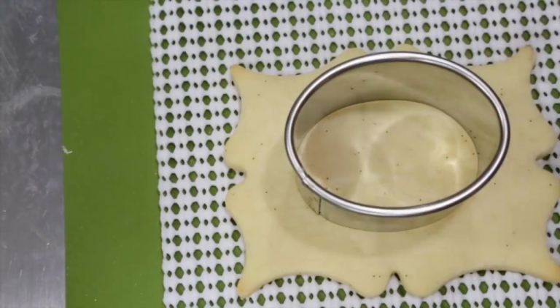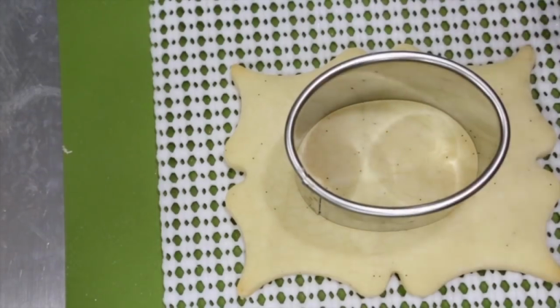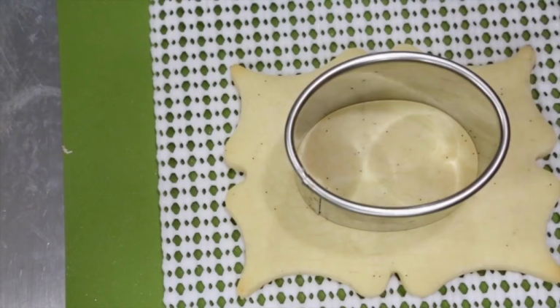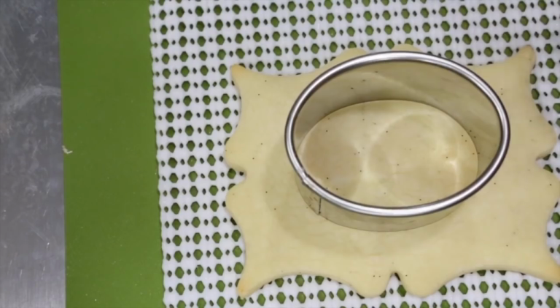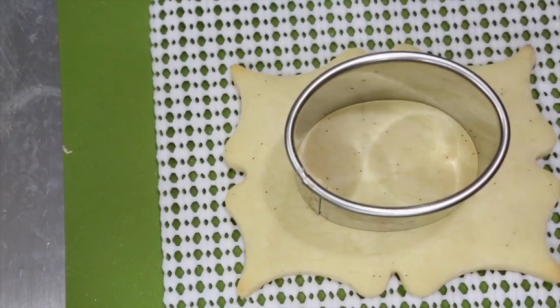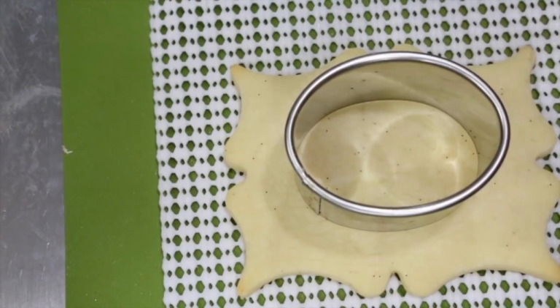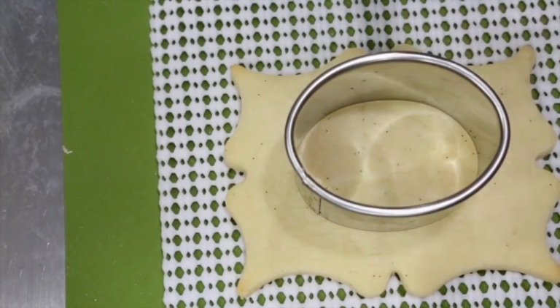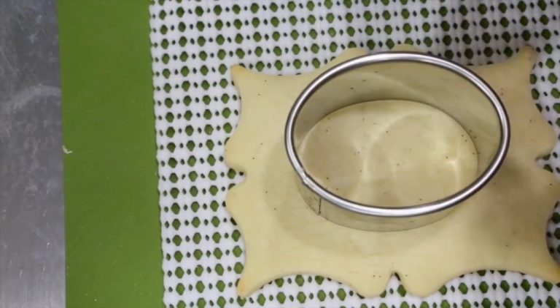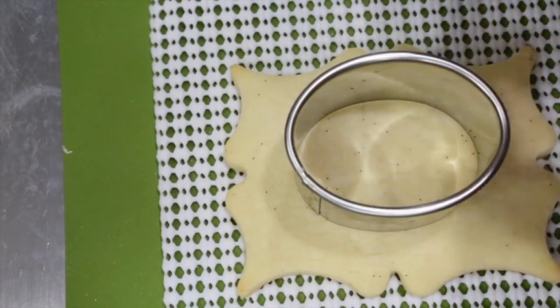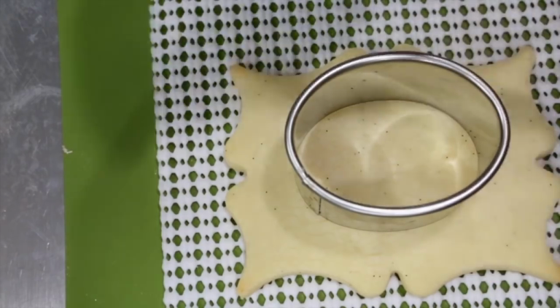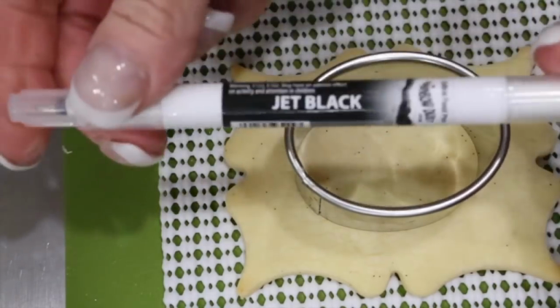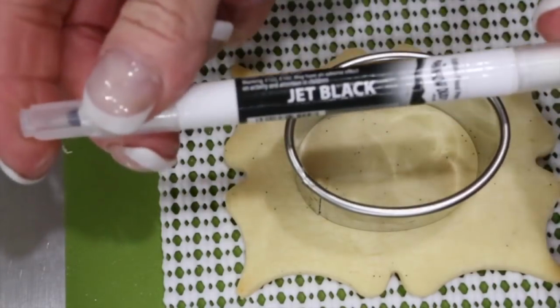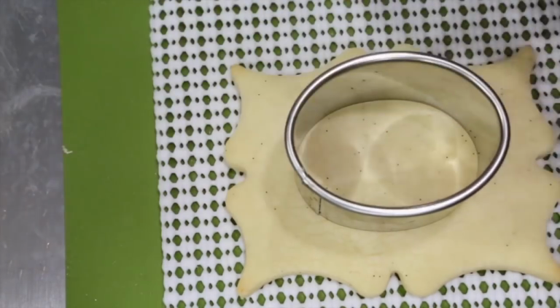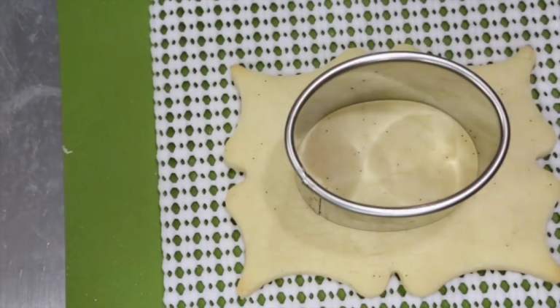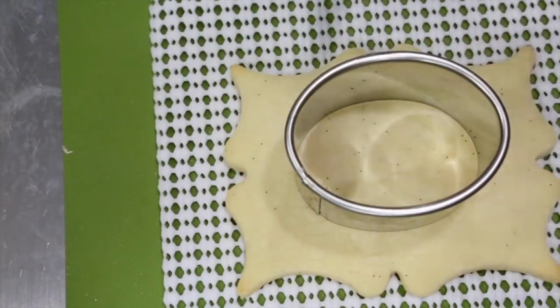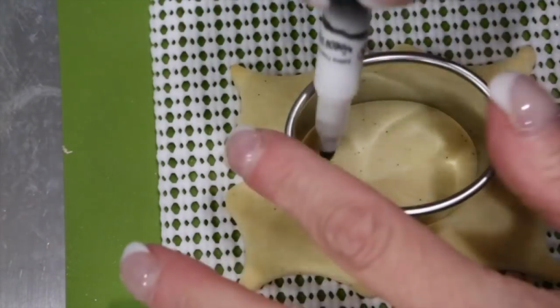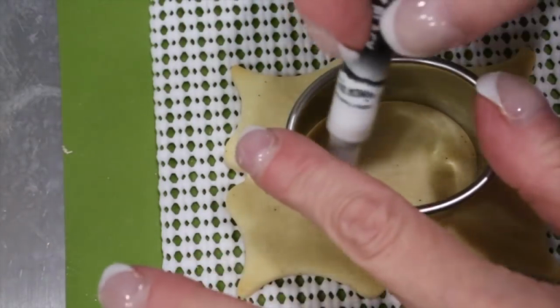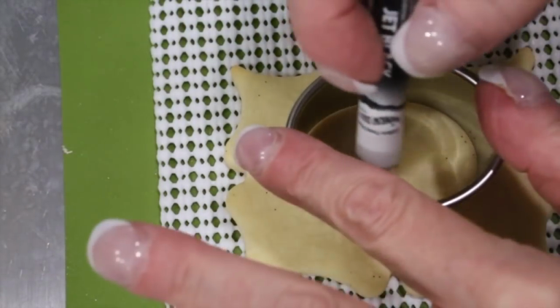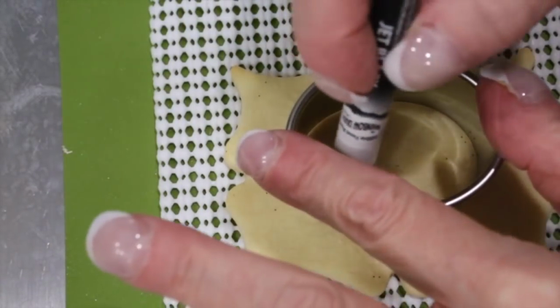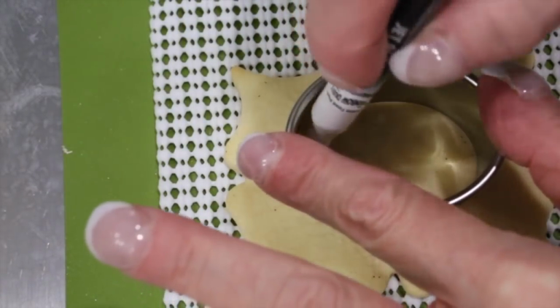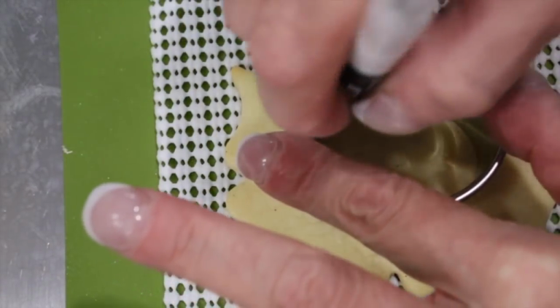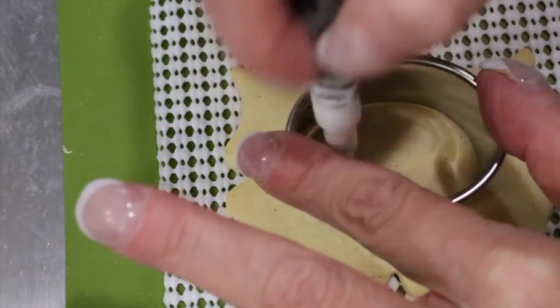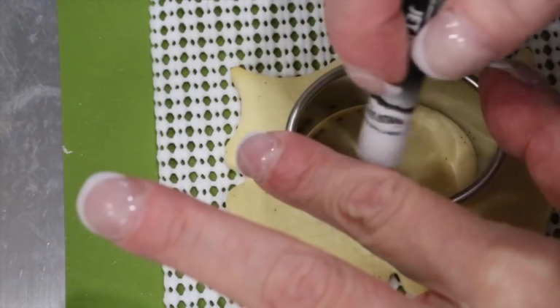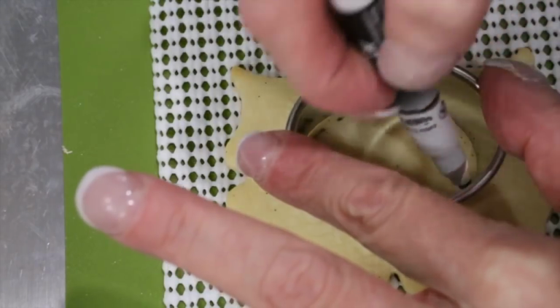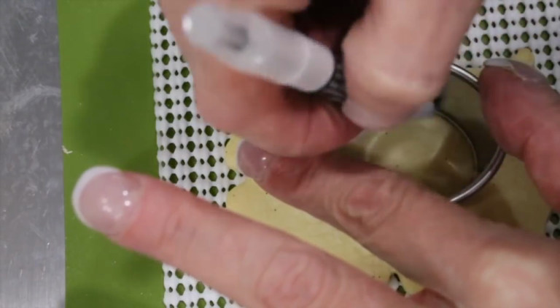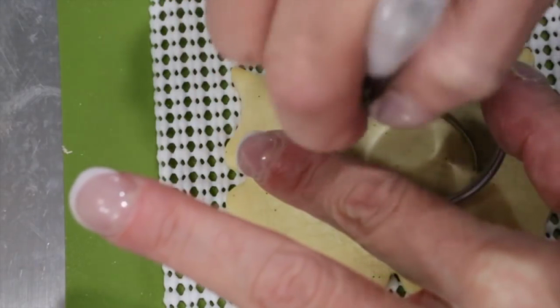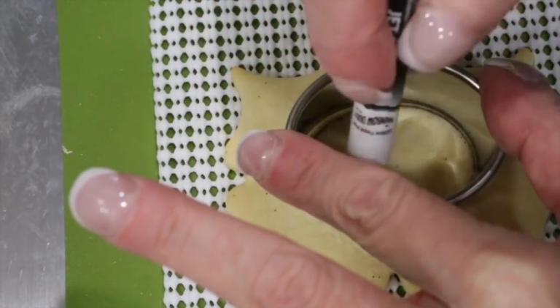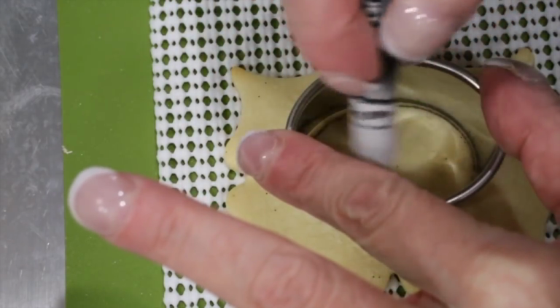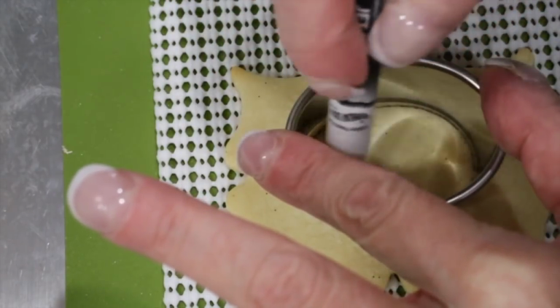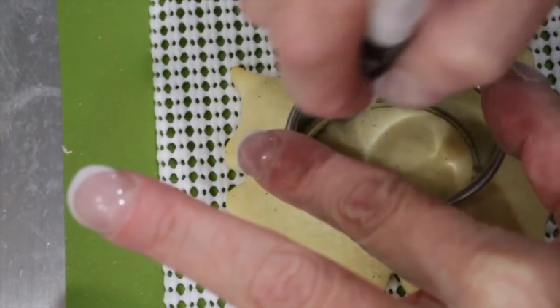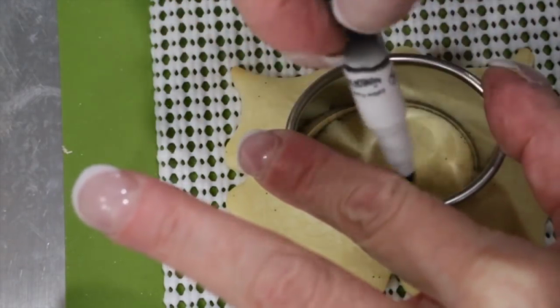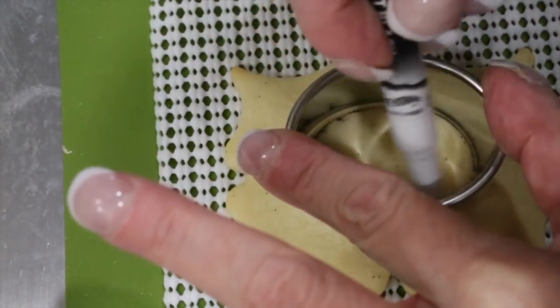If you forget to put the impression in, or it doesn't take, use an edible marker and just trace an oval in the center of your cookie.